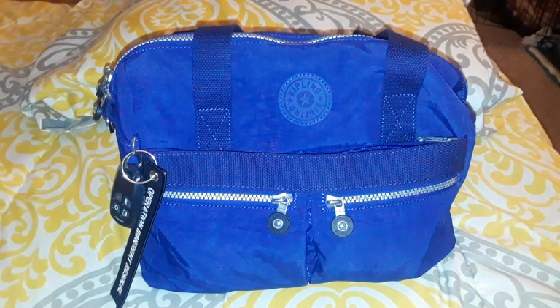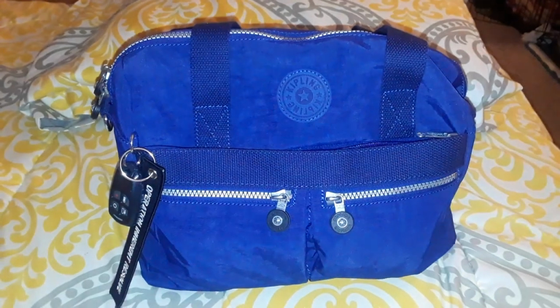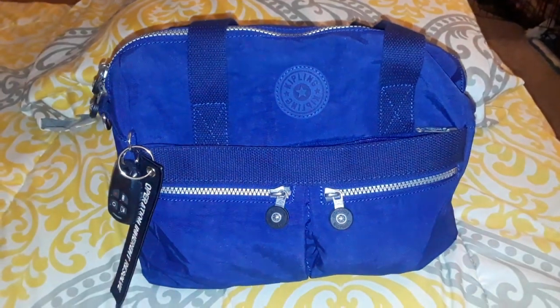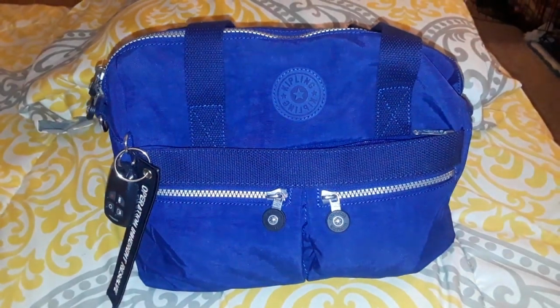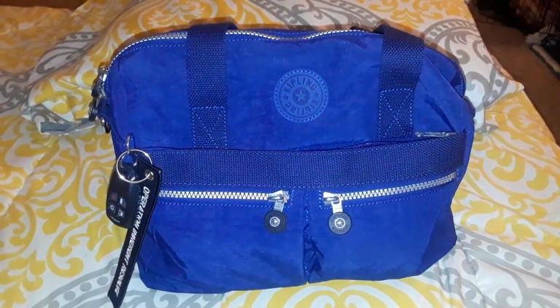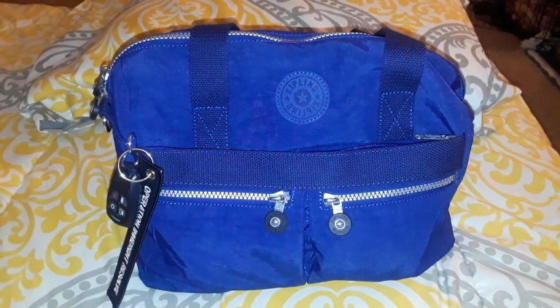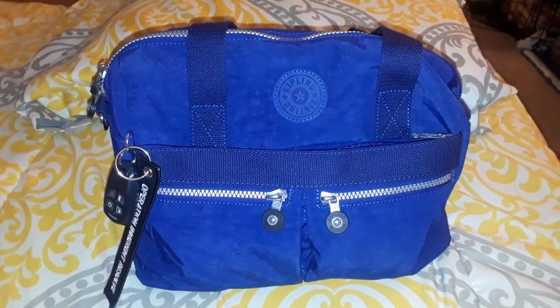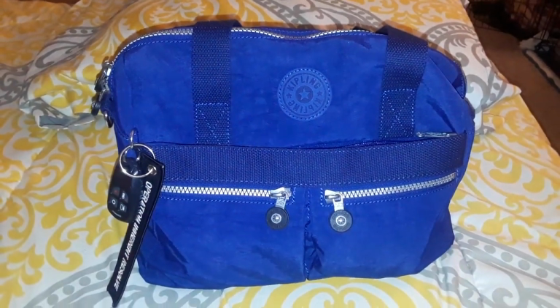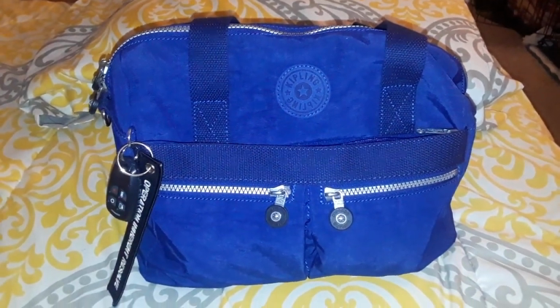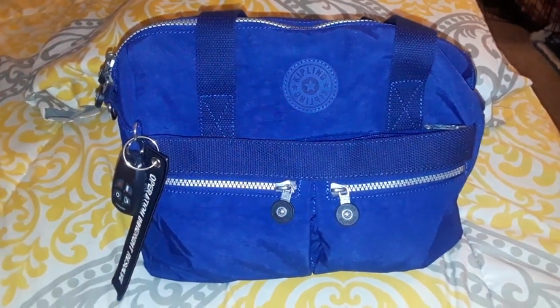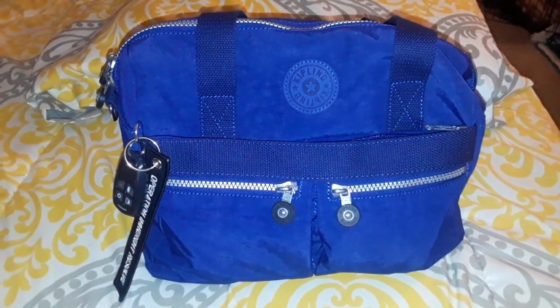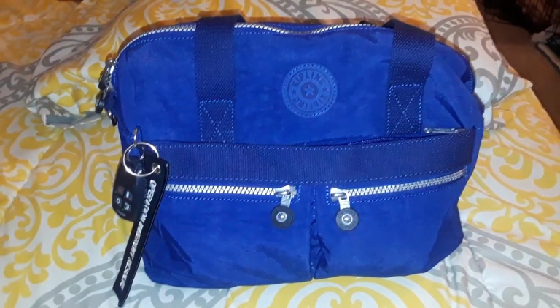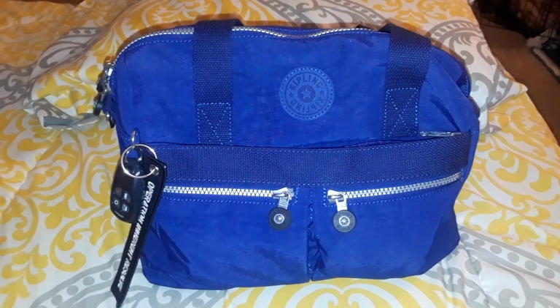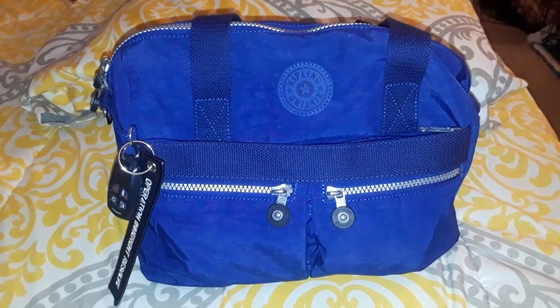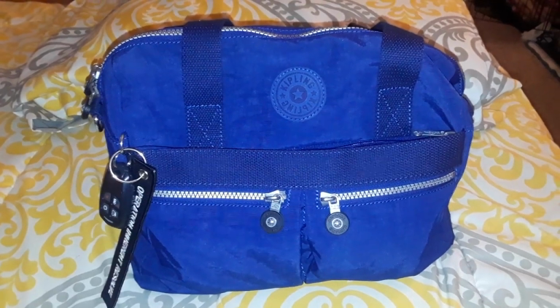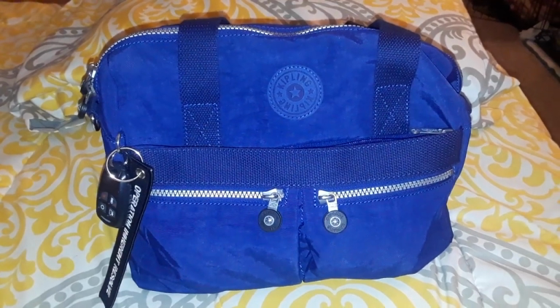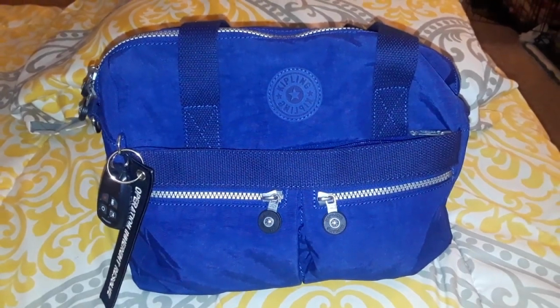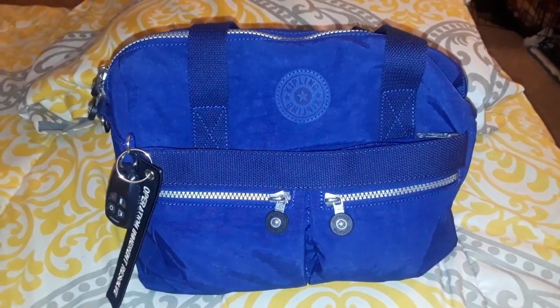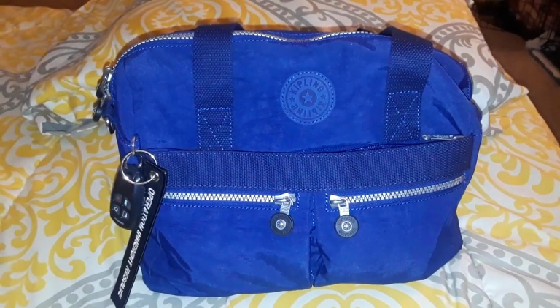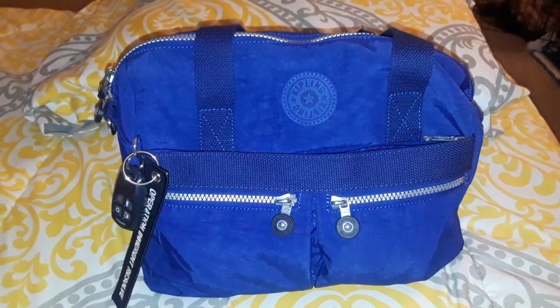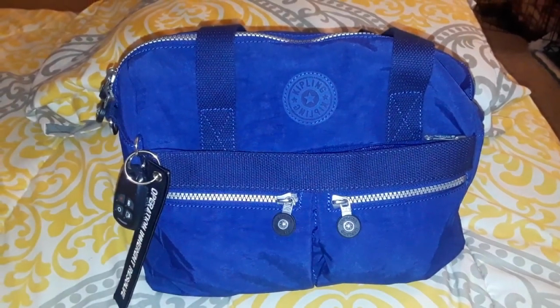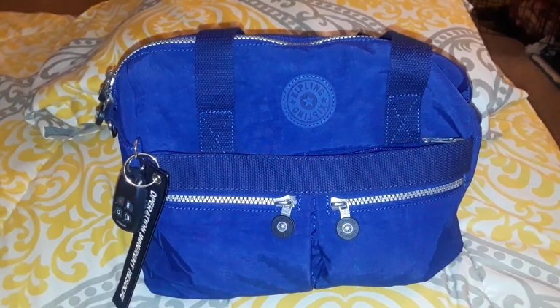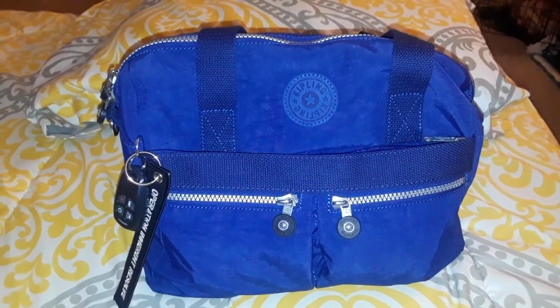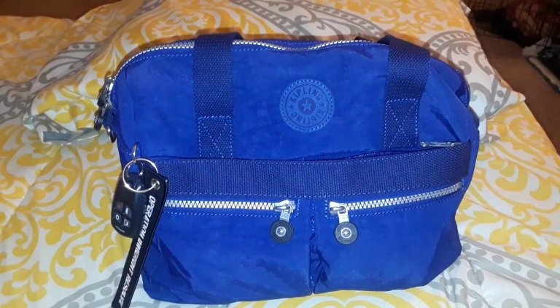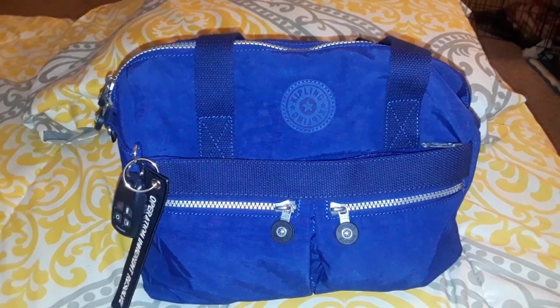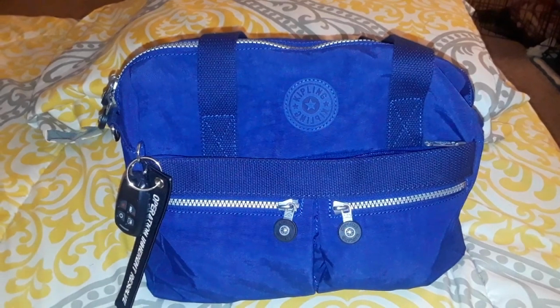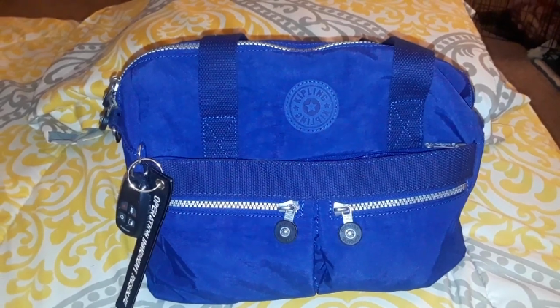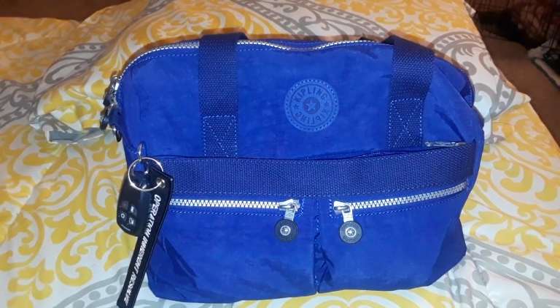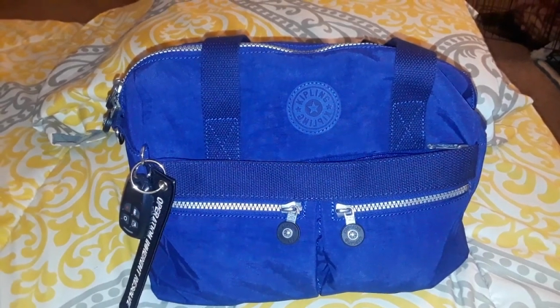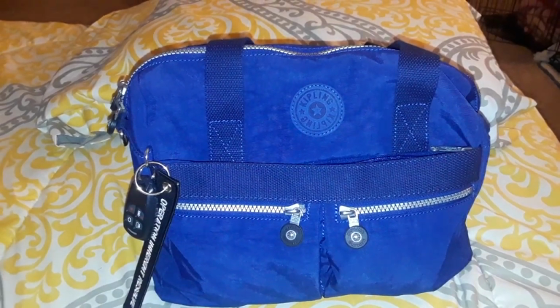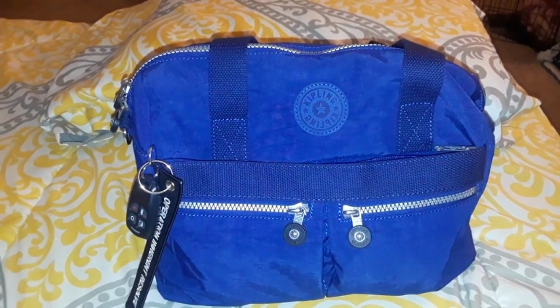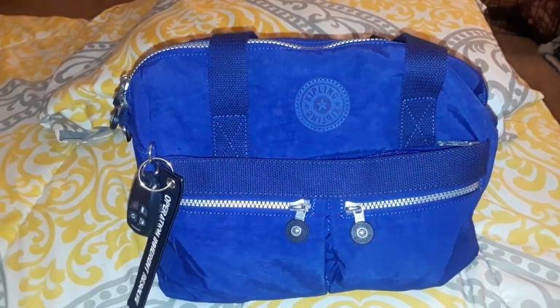Hello, this is Winnie Dao. Welcome back to my channel, or welcome if this is the first time you're here. Today I have a review of my new Kipling — this is the model Clara in ink blue.